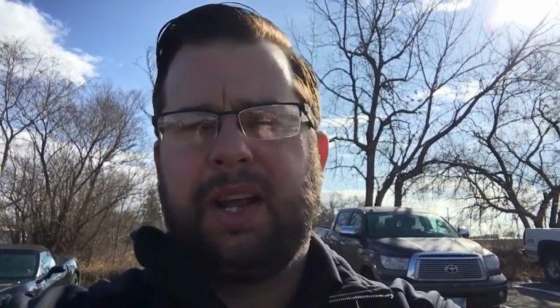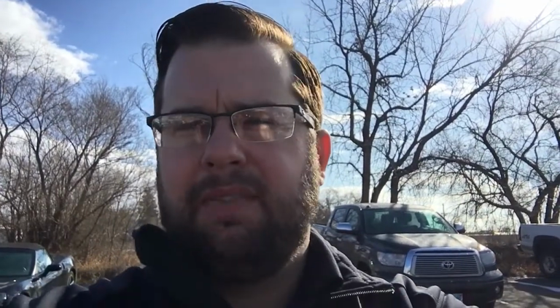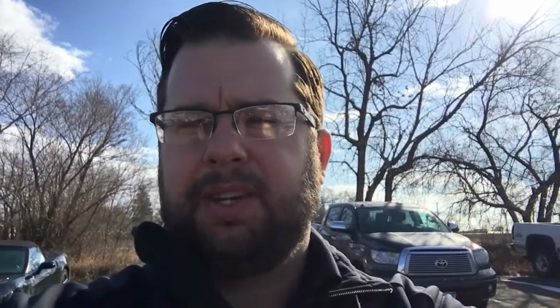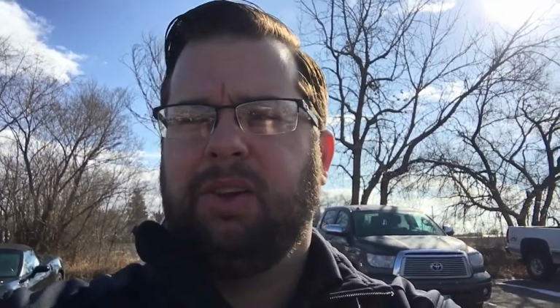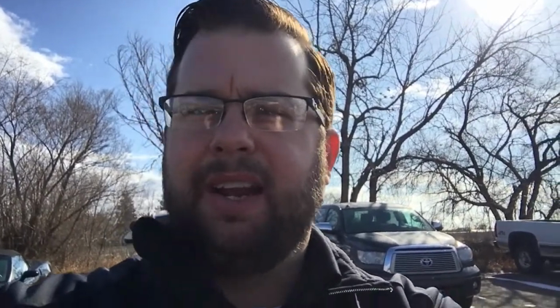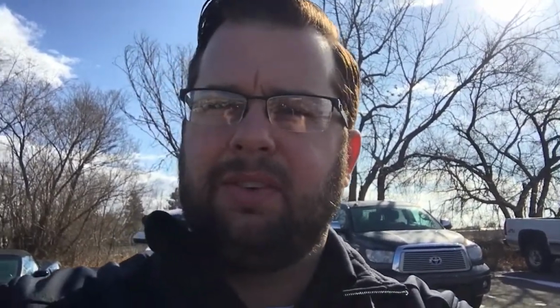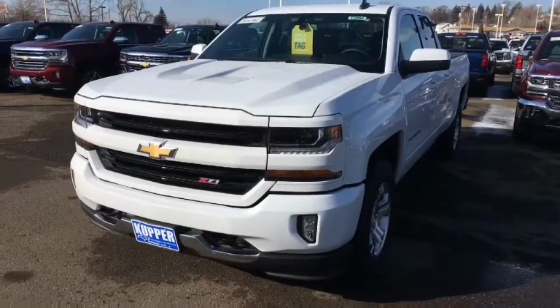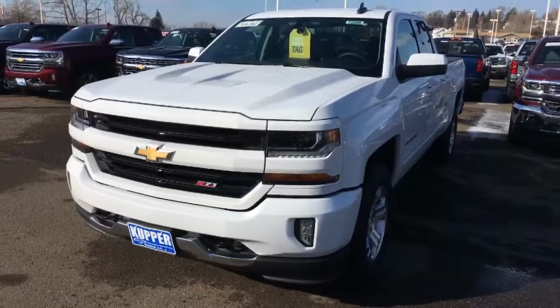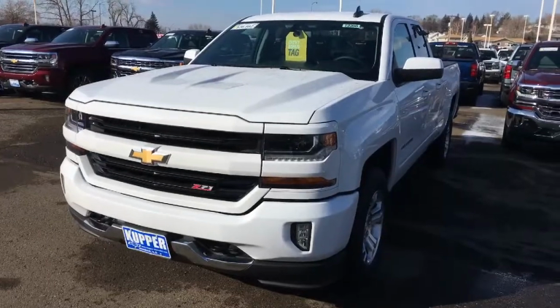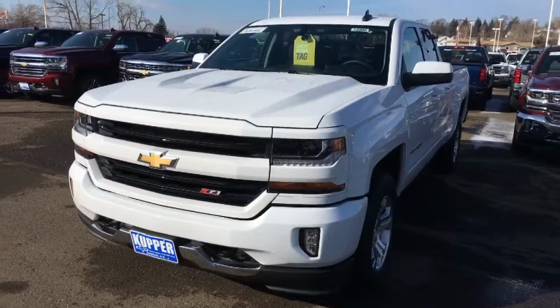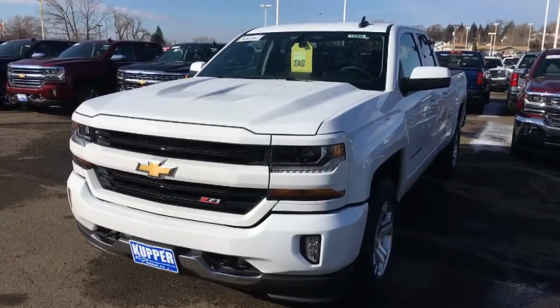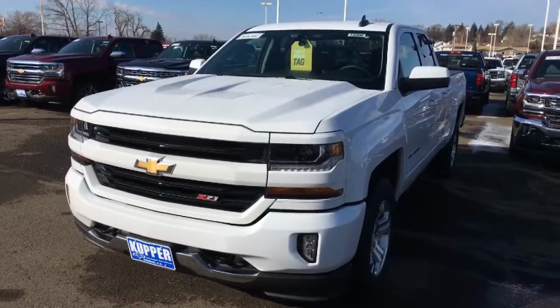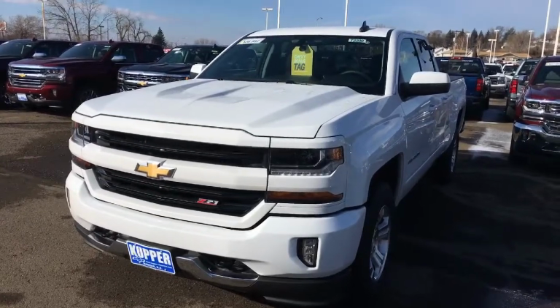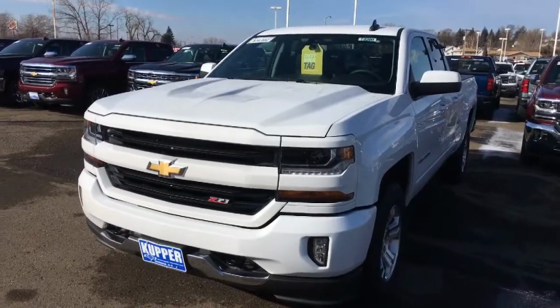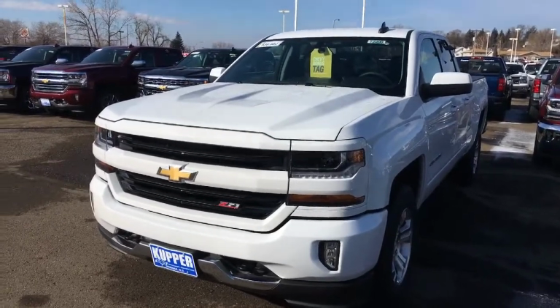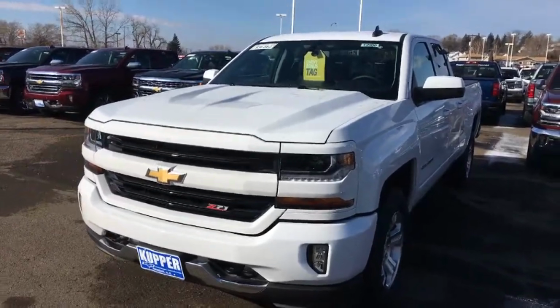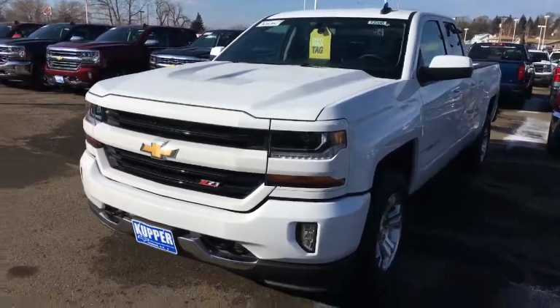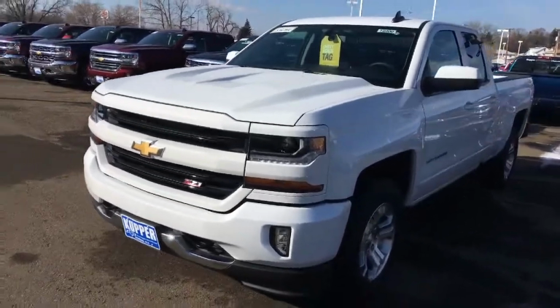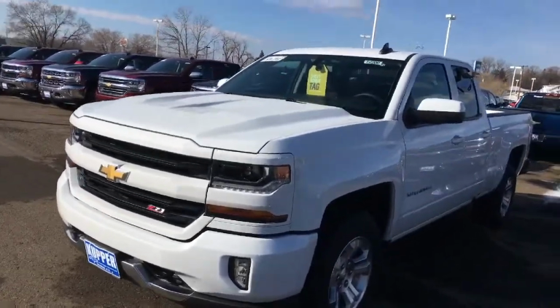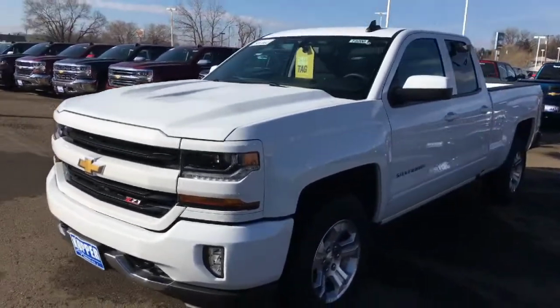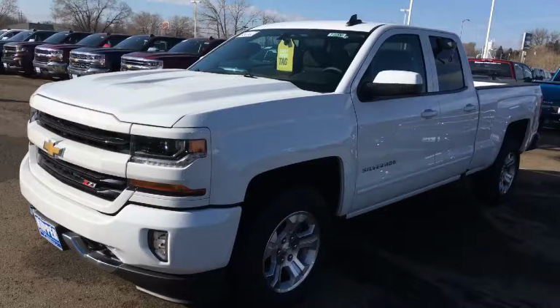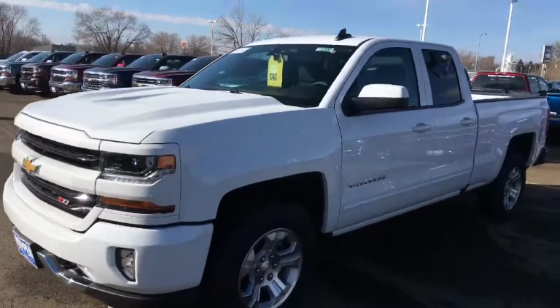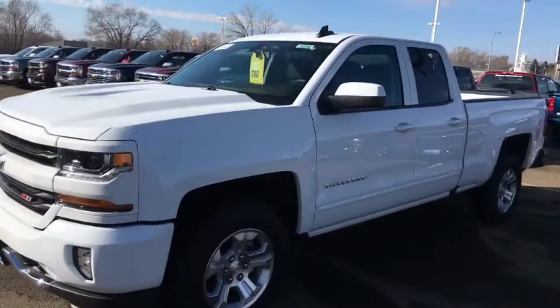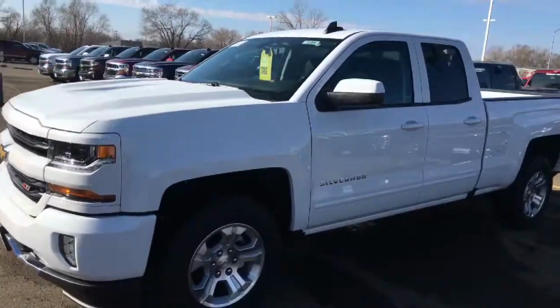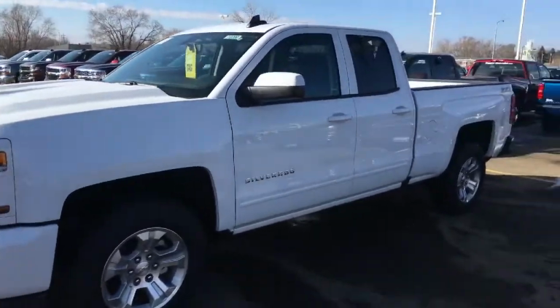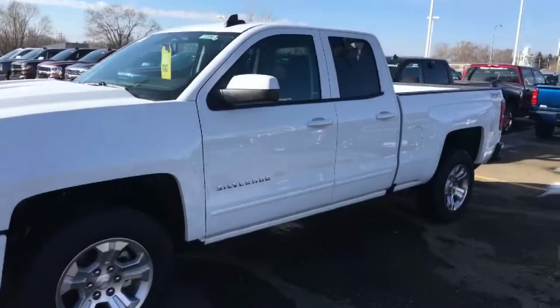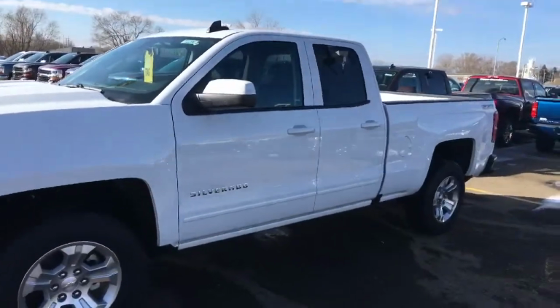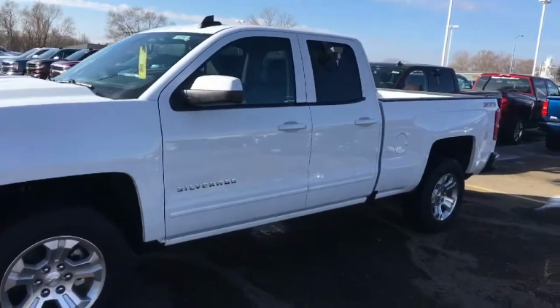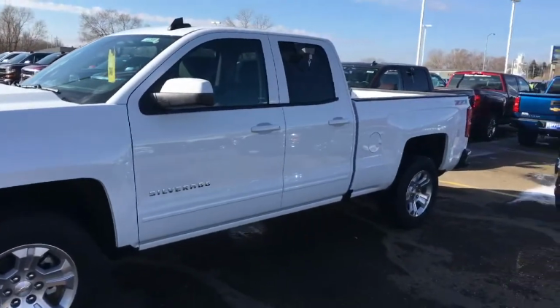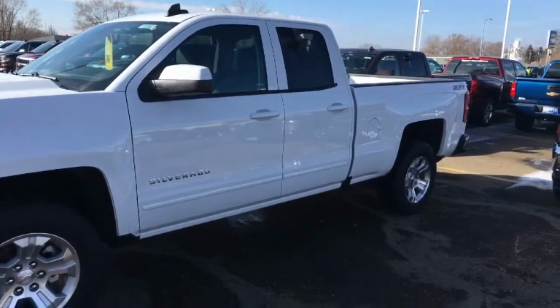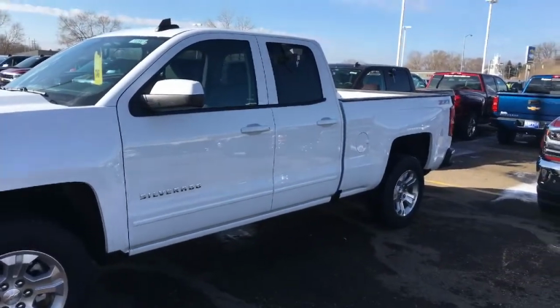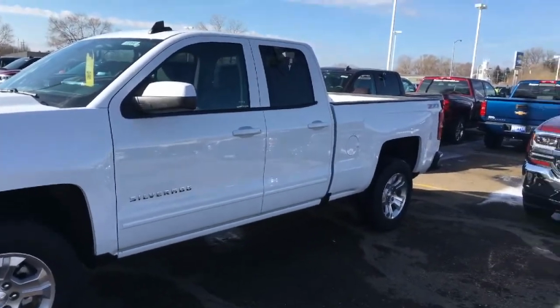Here it is — a 2016 double cab. Basically the same truck as the red one, pretty much to the T, just a different color. It has the Z71 package on there.